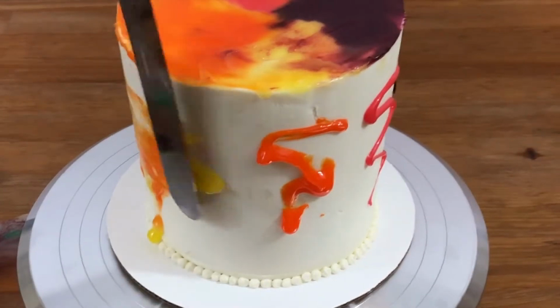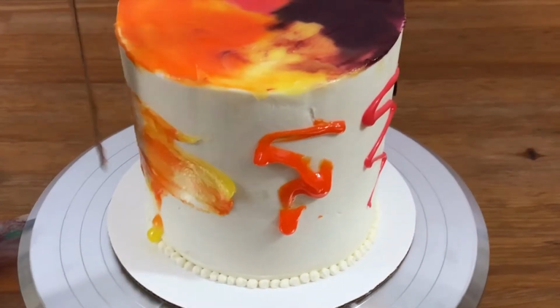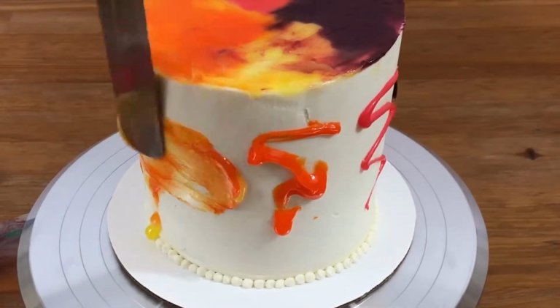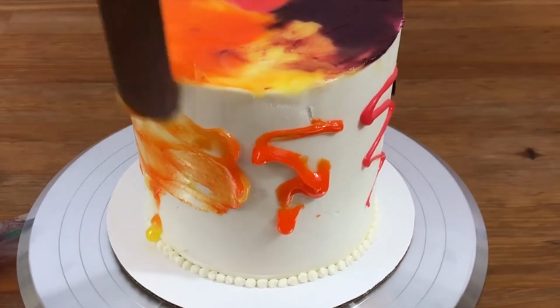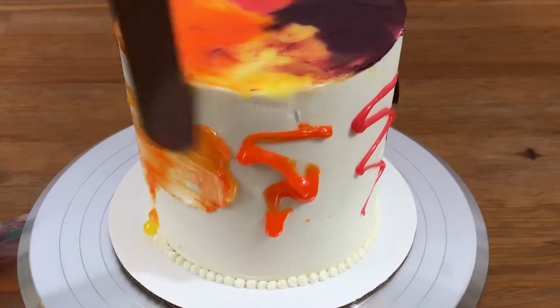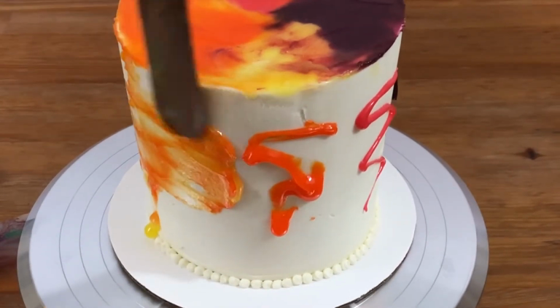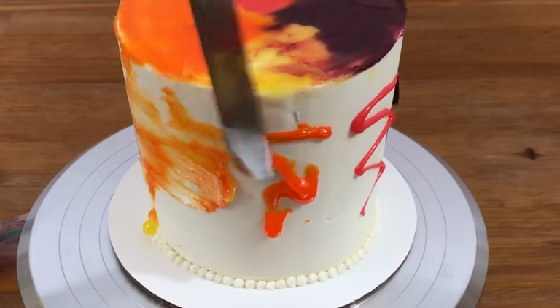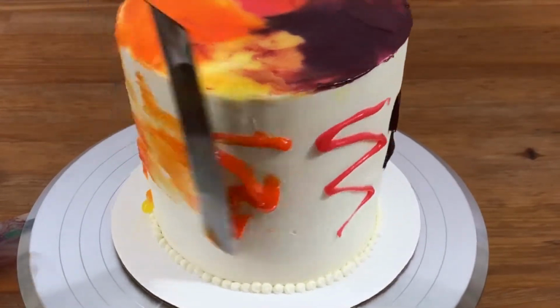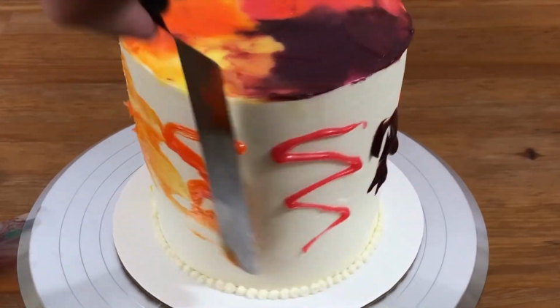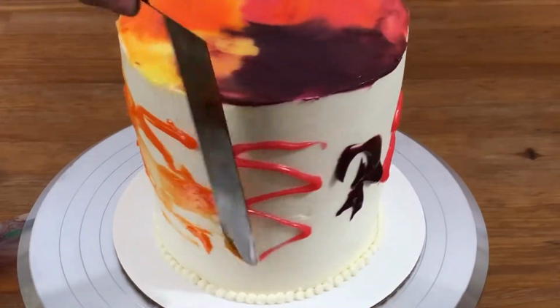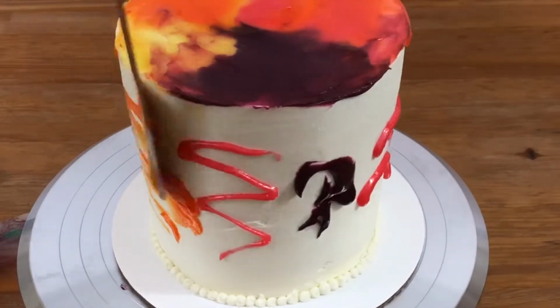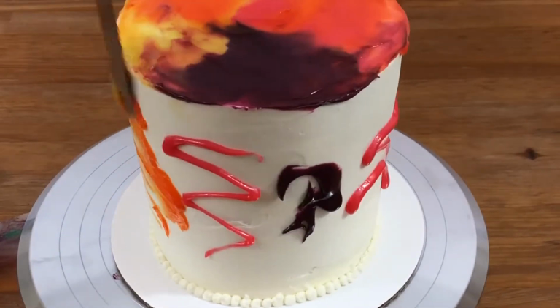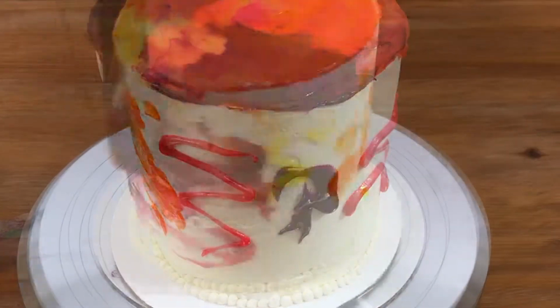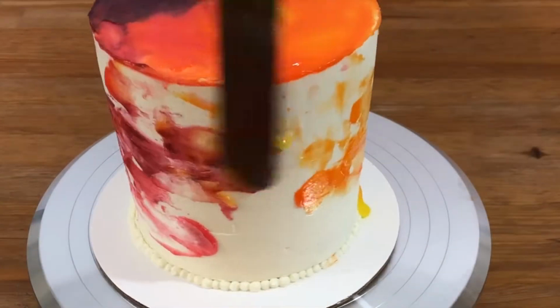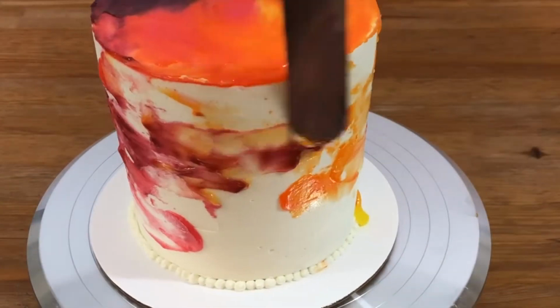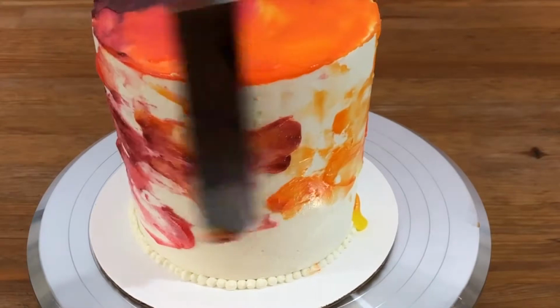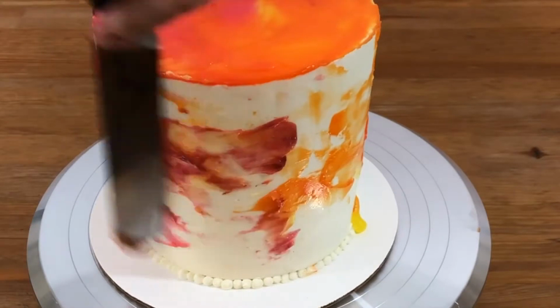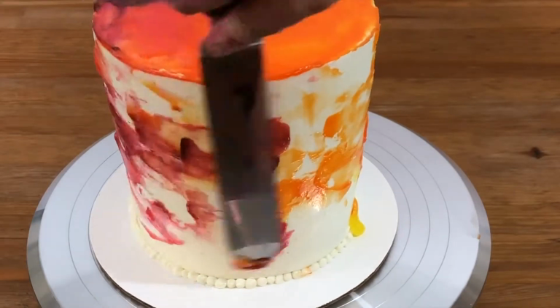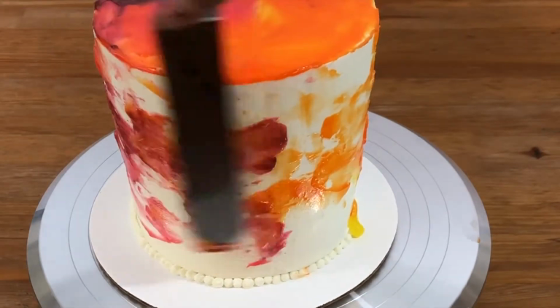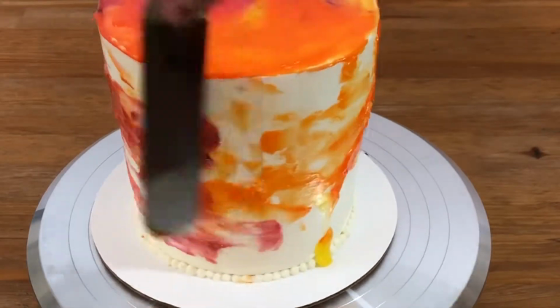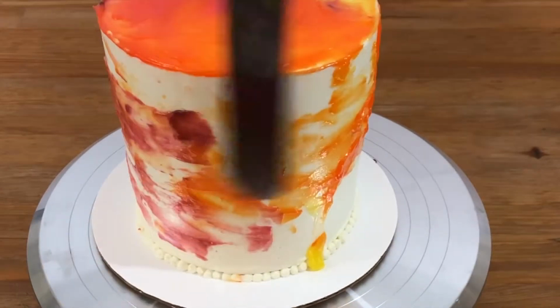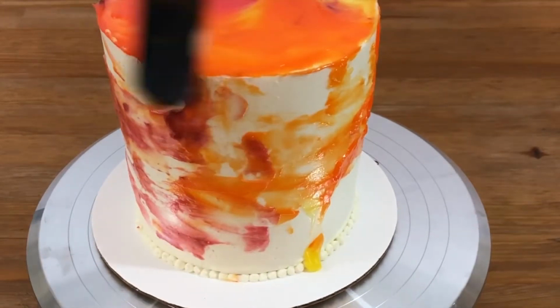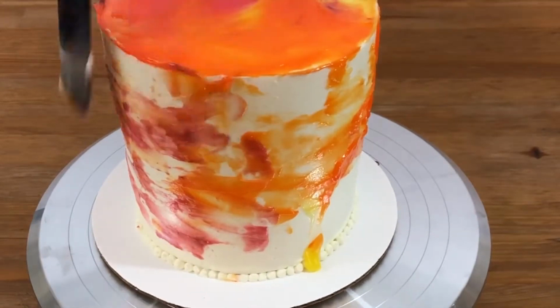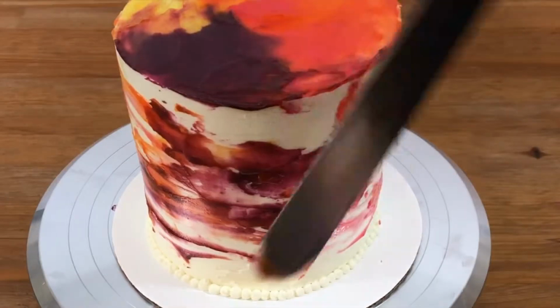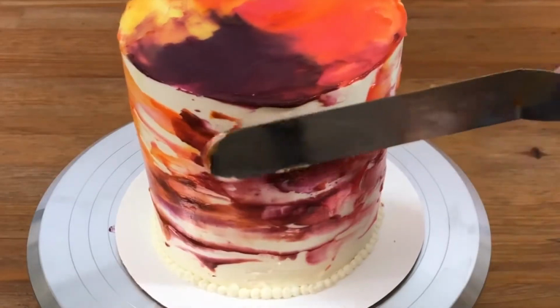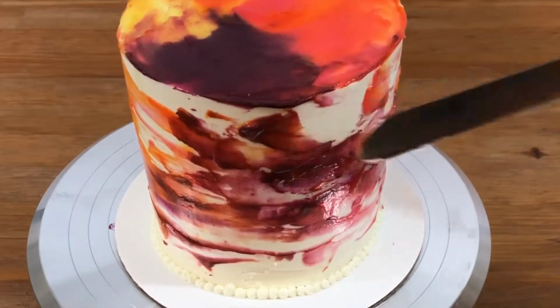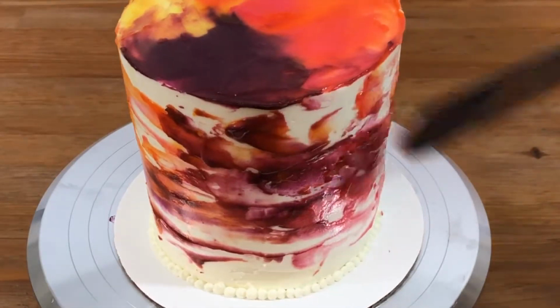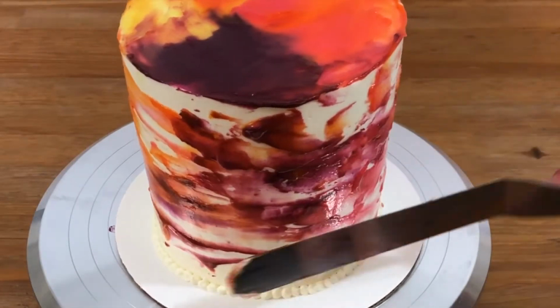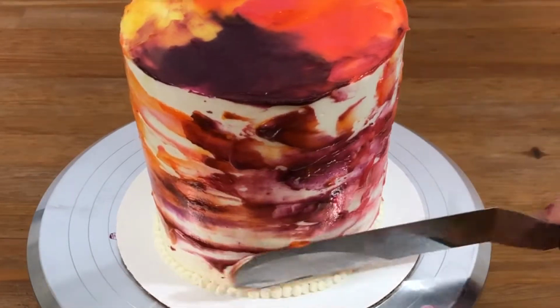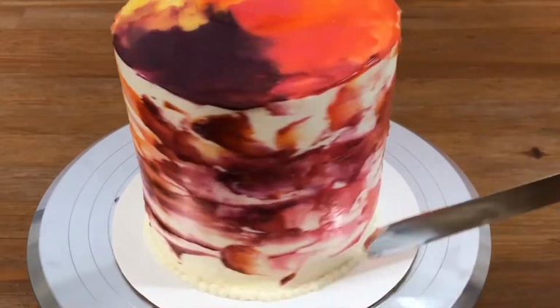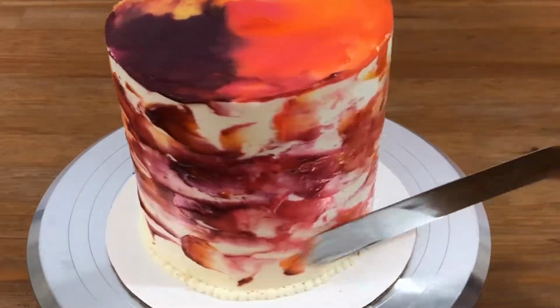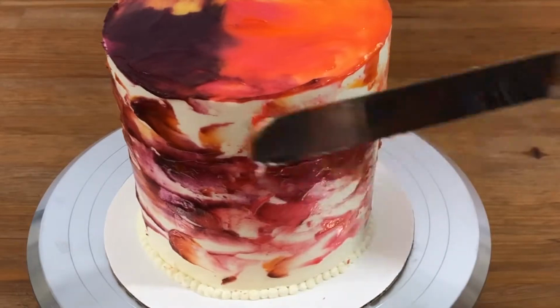Use a spatula to guide your lemon curd, choosing where you want each color to go. If there are any empty spaces where you want some color, you can add more lemon curd as you go along.